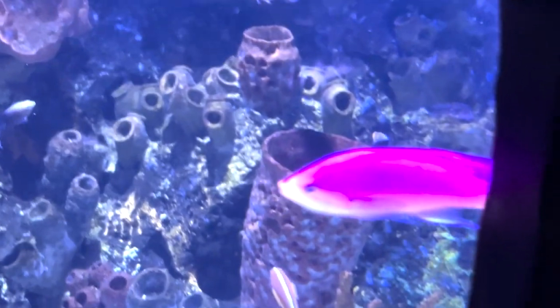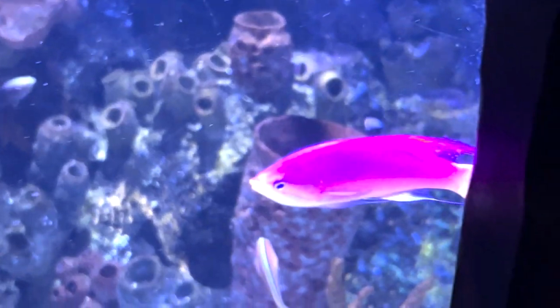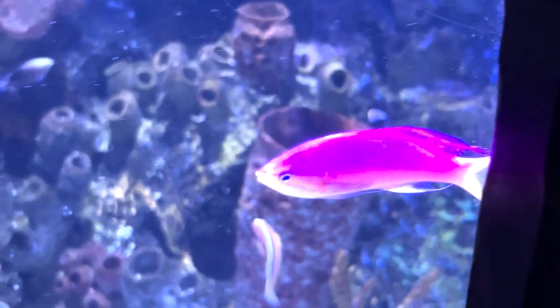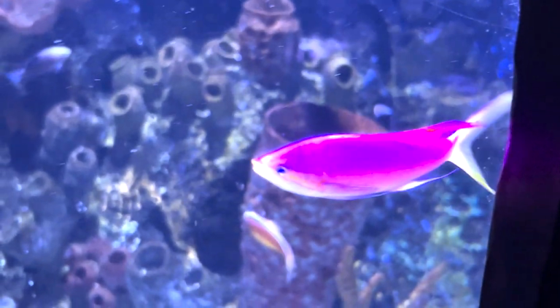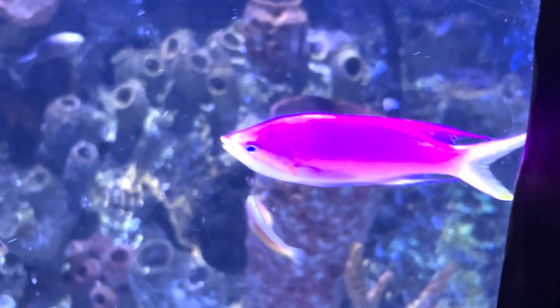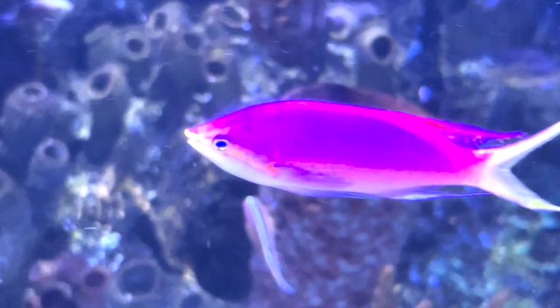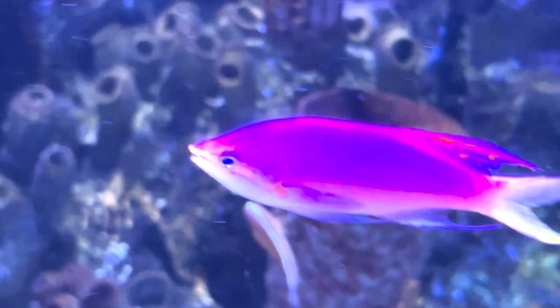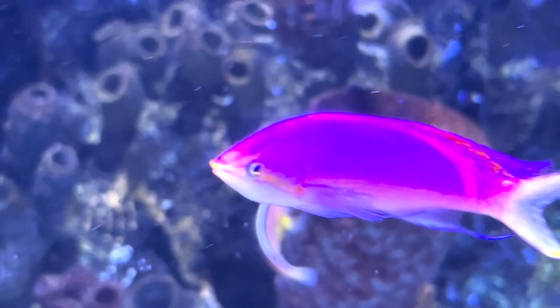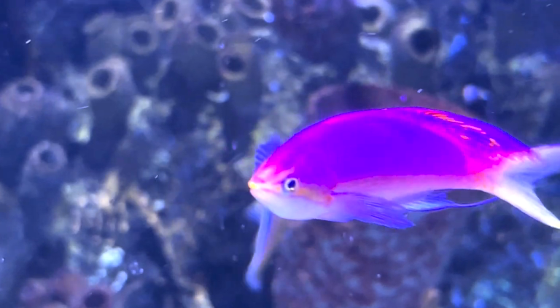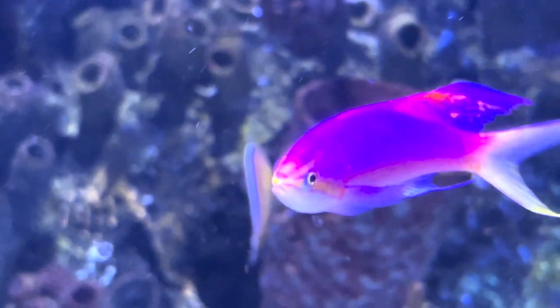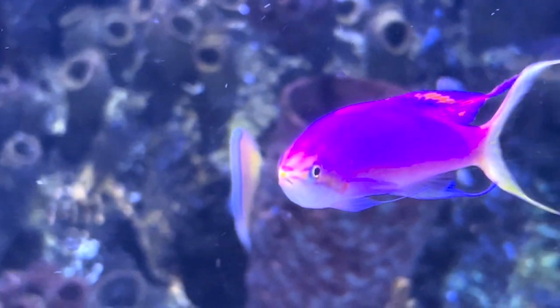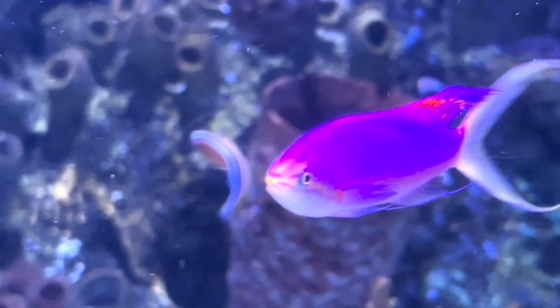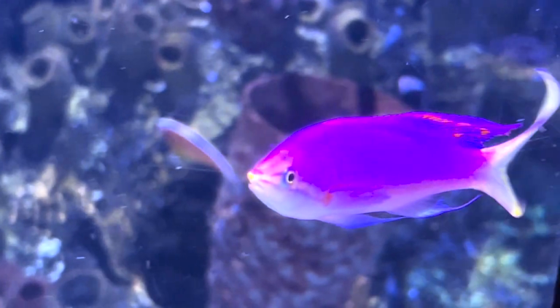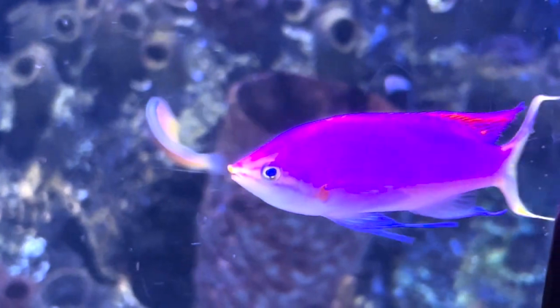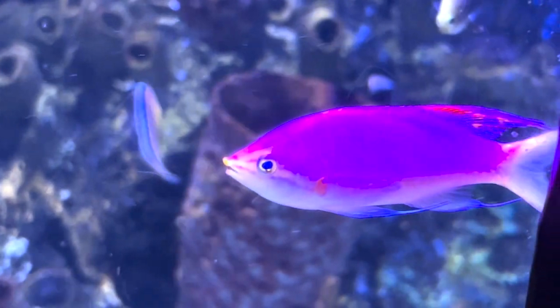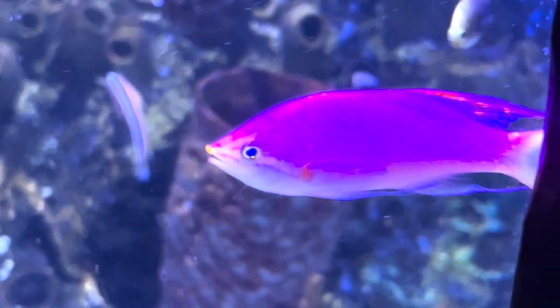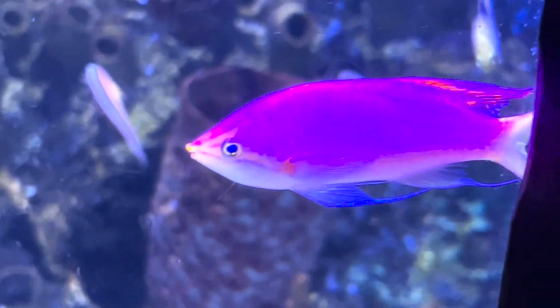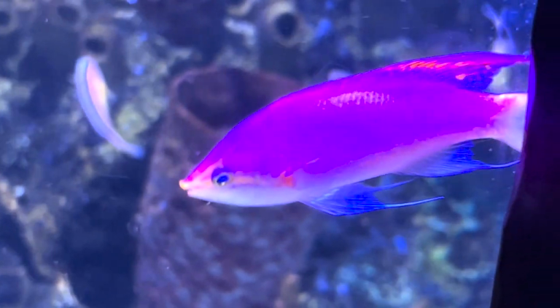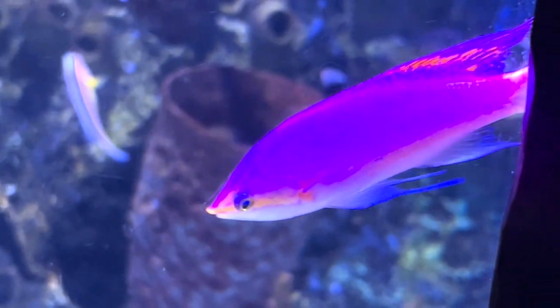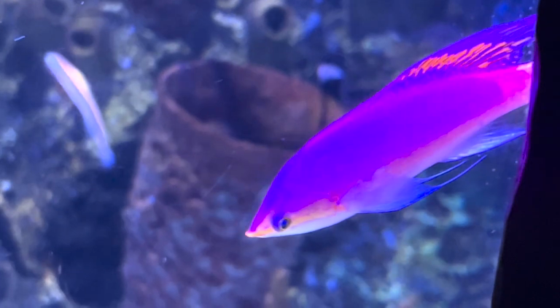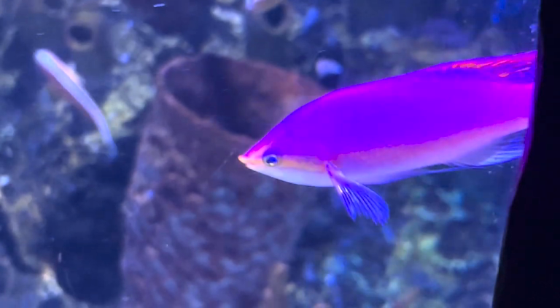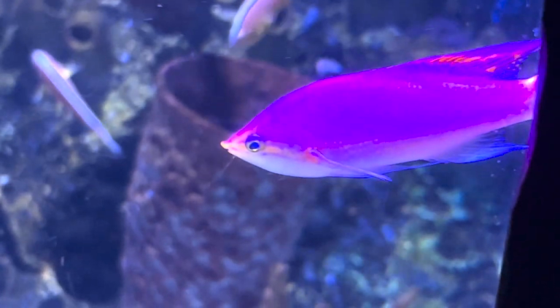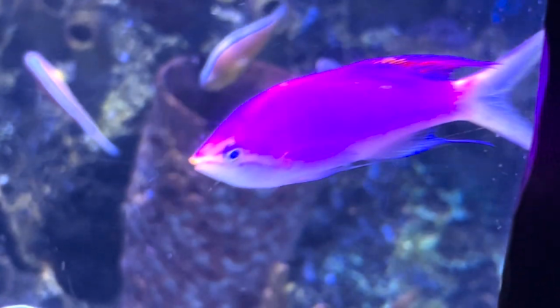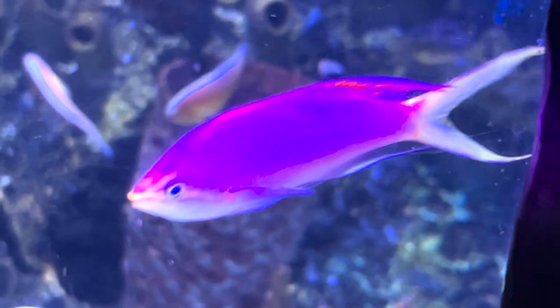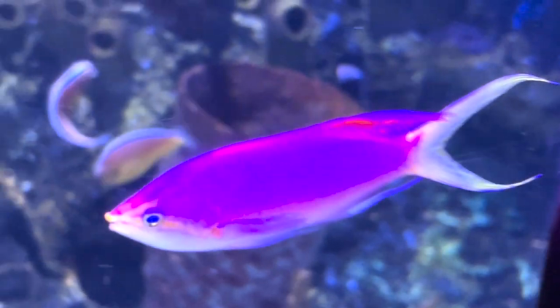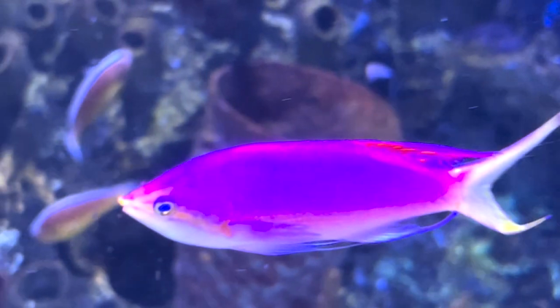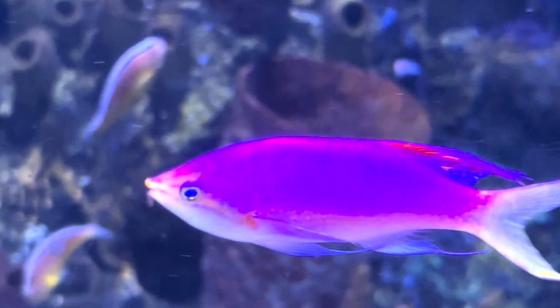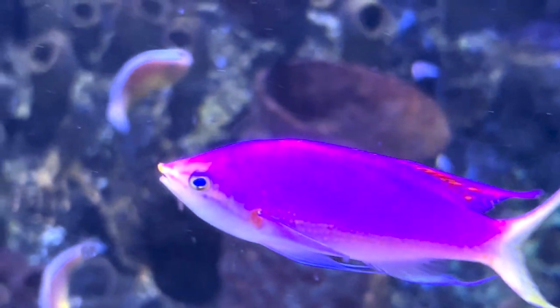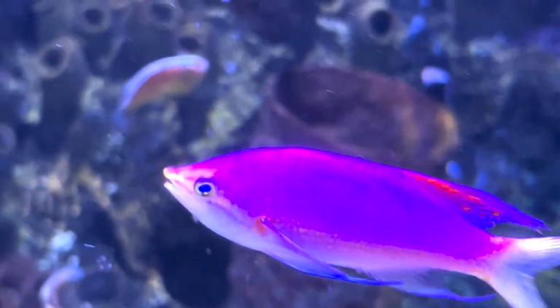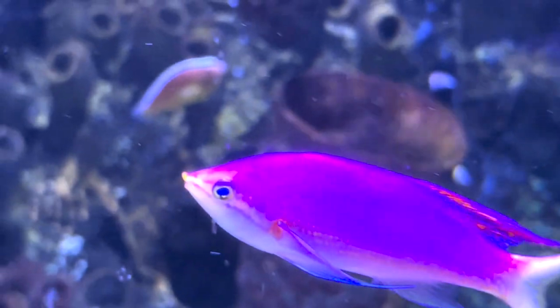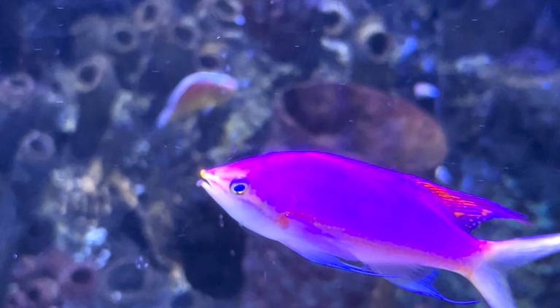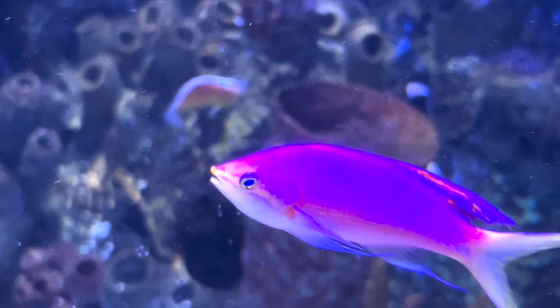That's everything I have to talk about the Purple Queen Anthias. They are great, very pretty fish to have in your reef tank. The hardest thing about them is getting them to eat and being able to feed them multiple times throughout the day to keep them full.